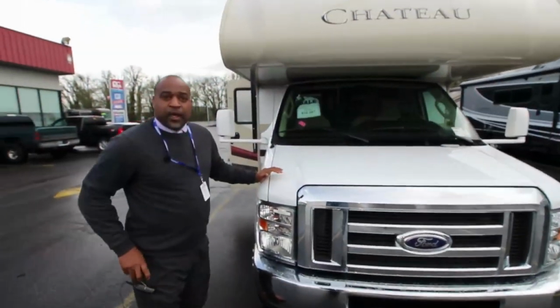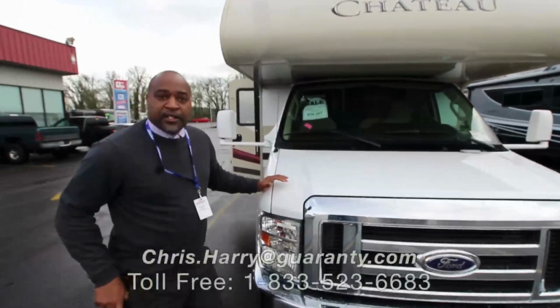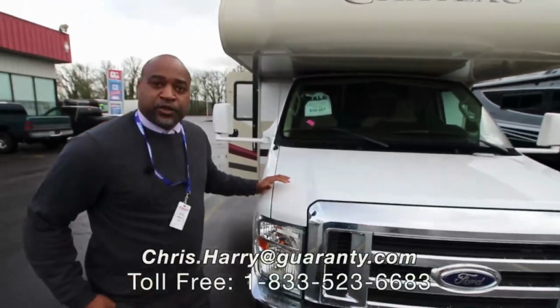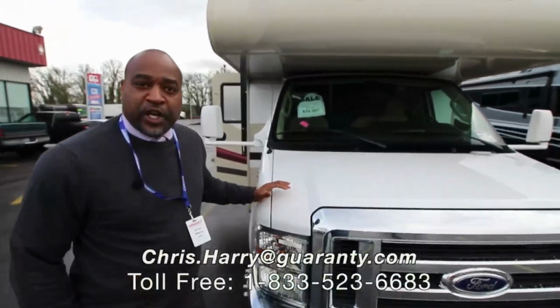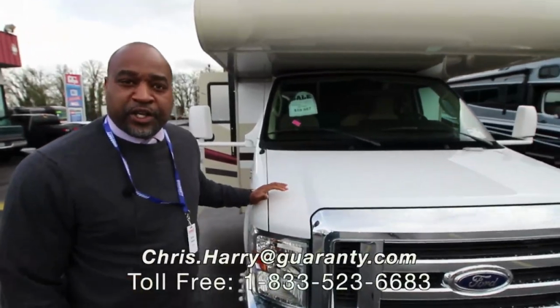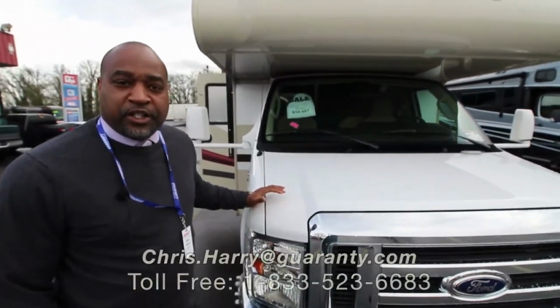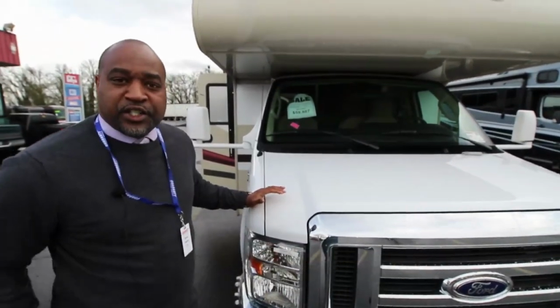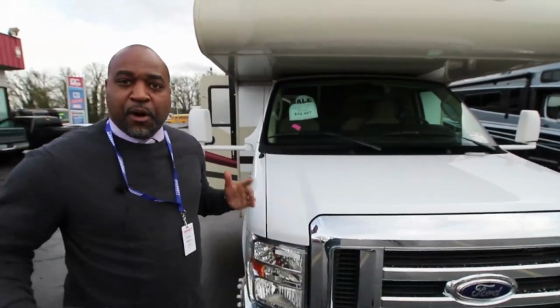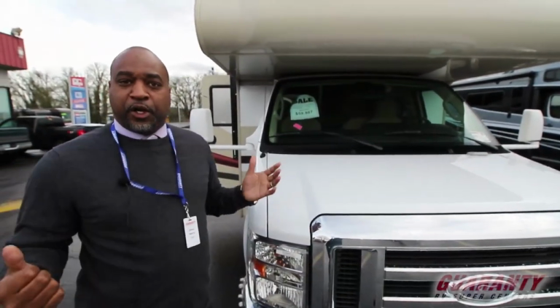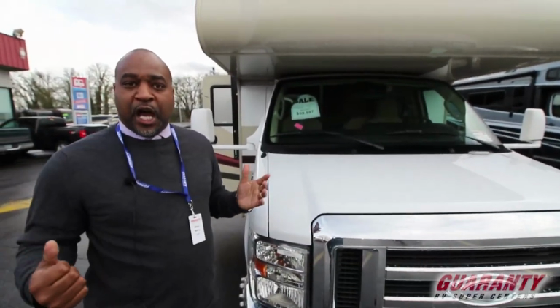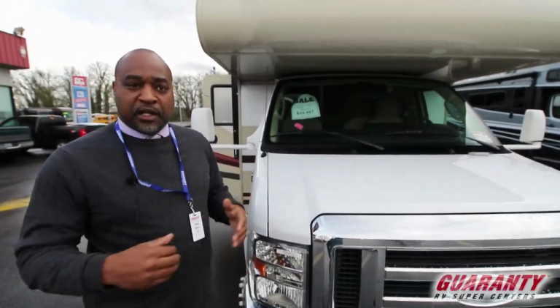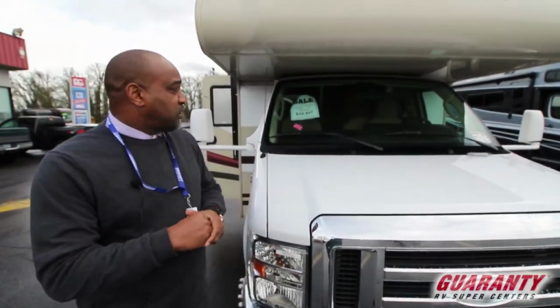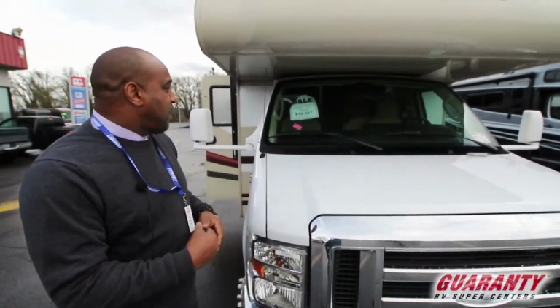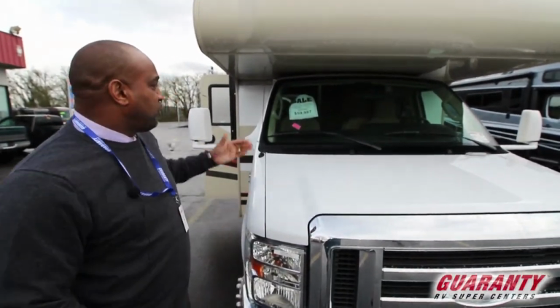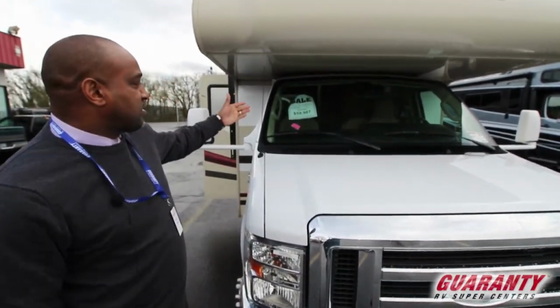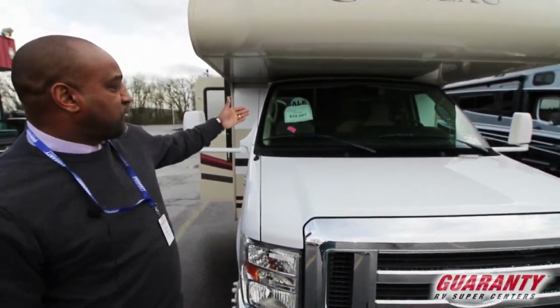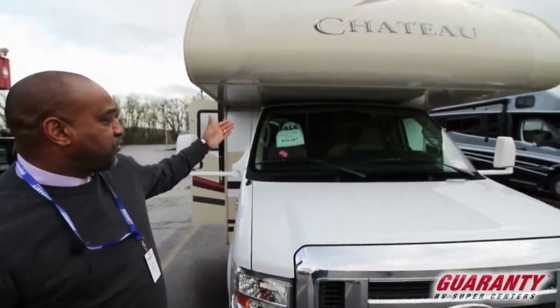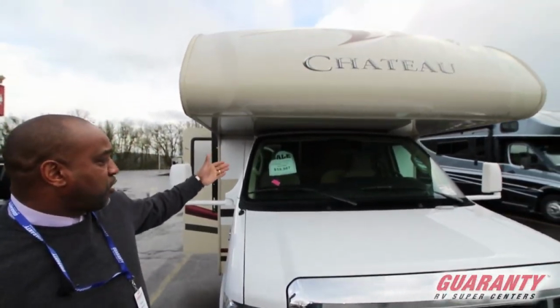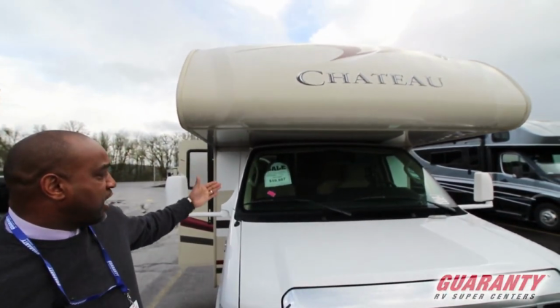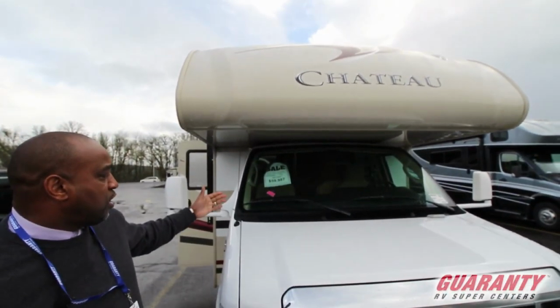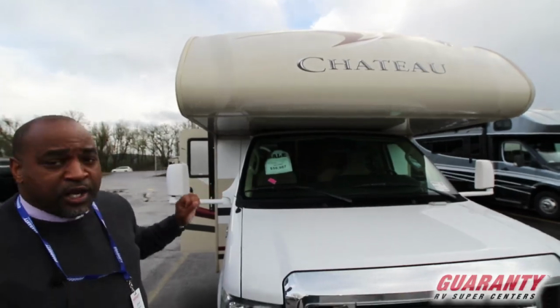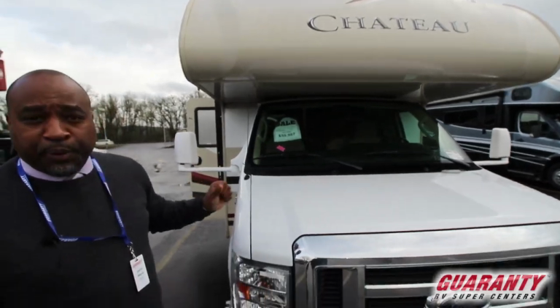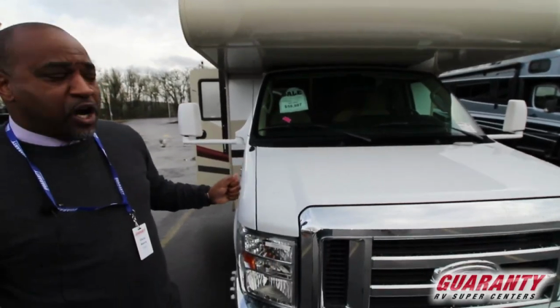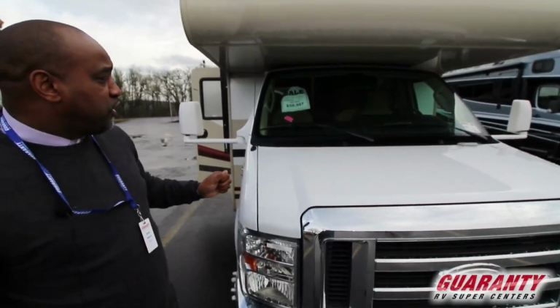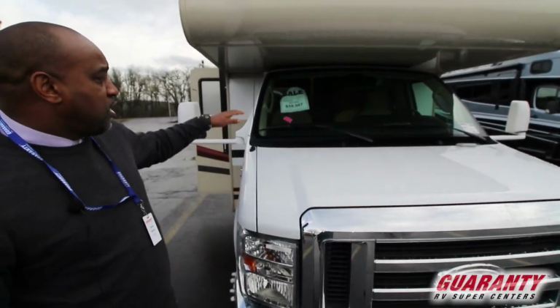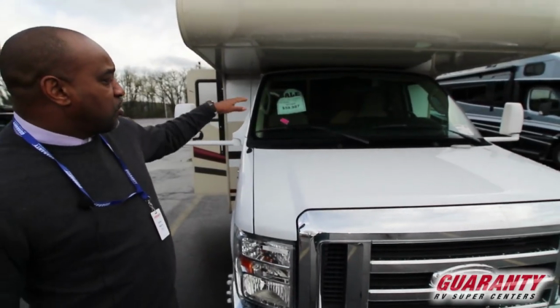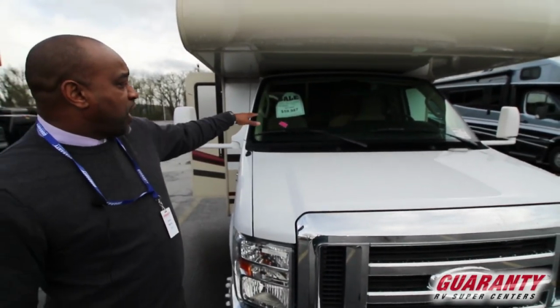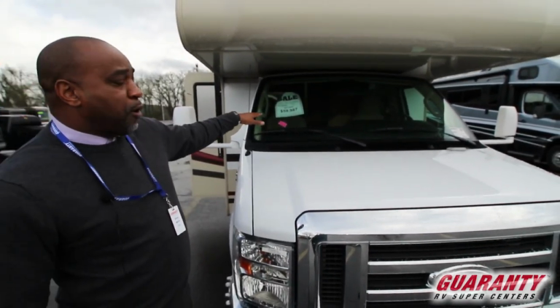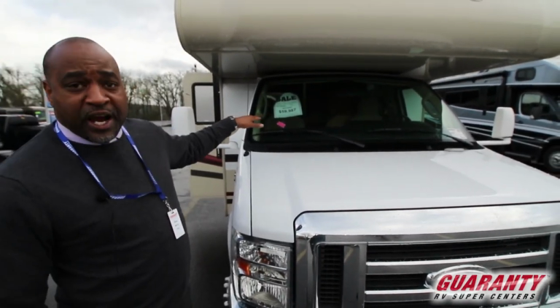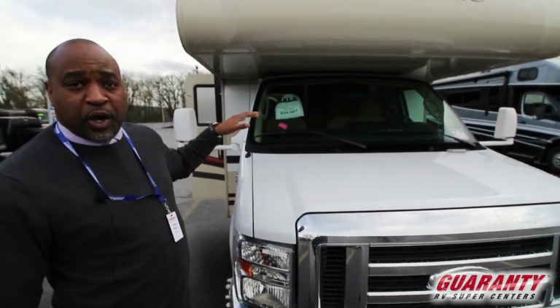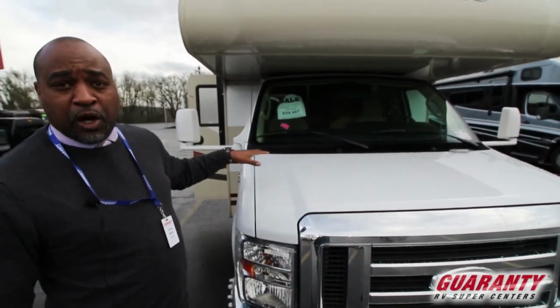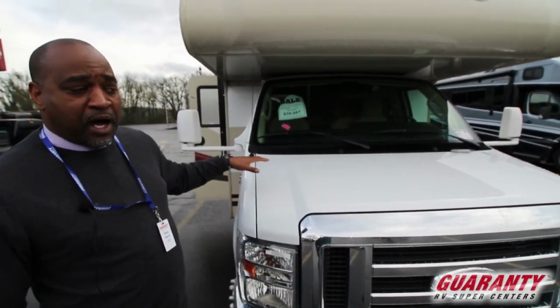Hey guys, this is Chris Herrier with Guaranty. I just need a moment of your time. I'd like to tell you about the 2015 Thor Chateau. It's a pre-owned unit, great low price, great low miles.